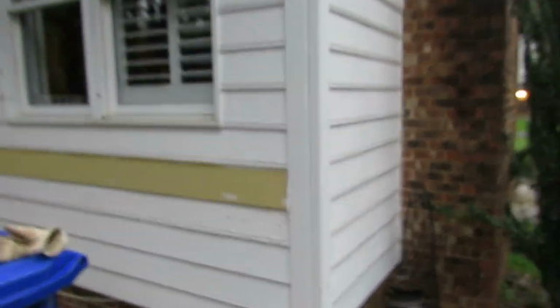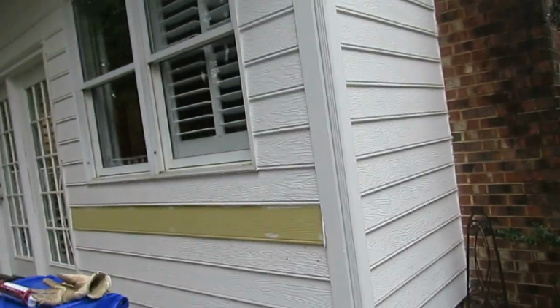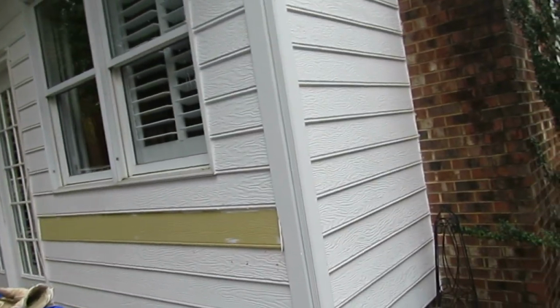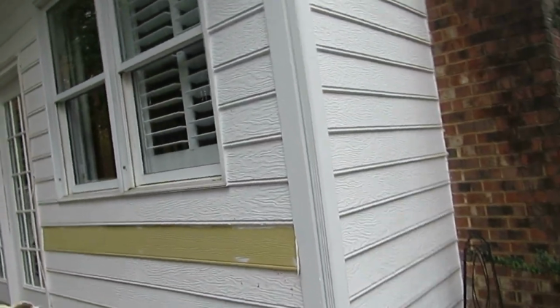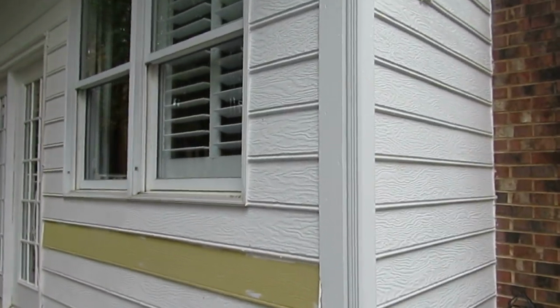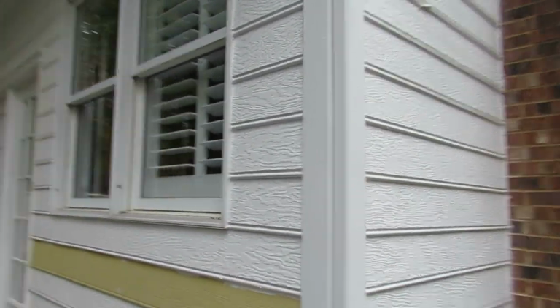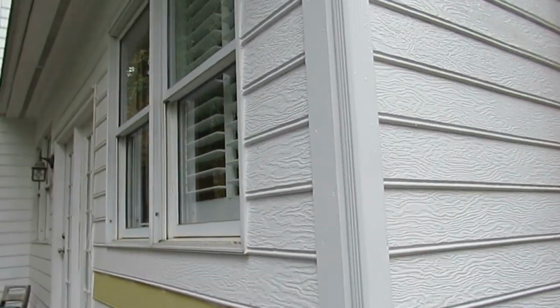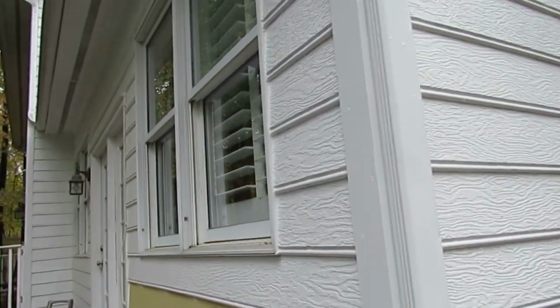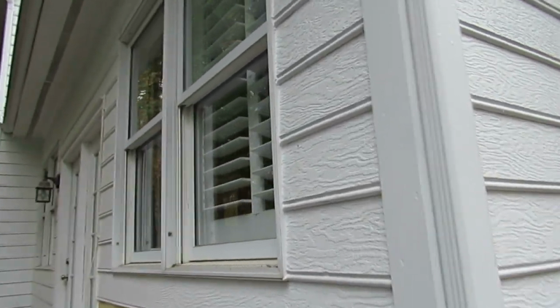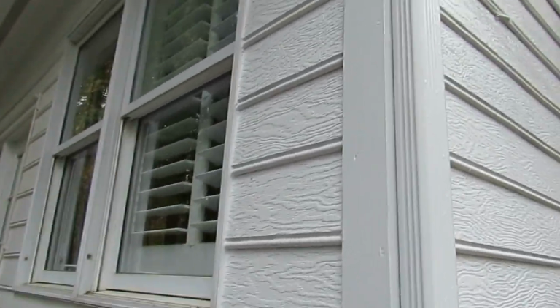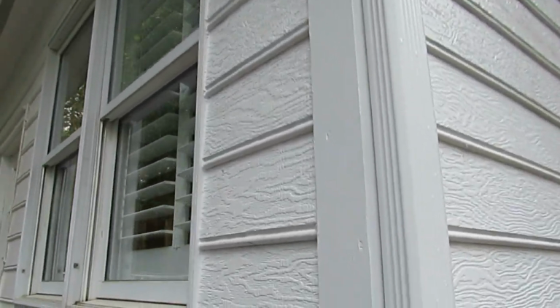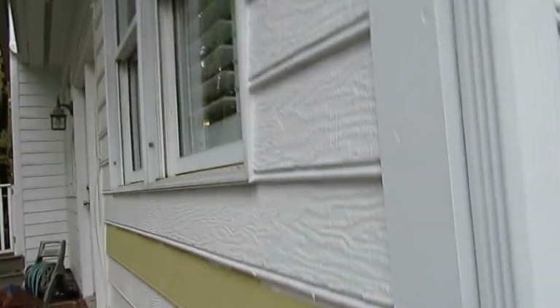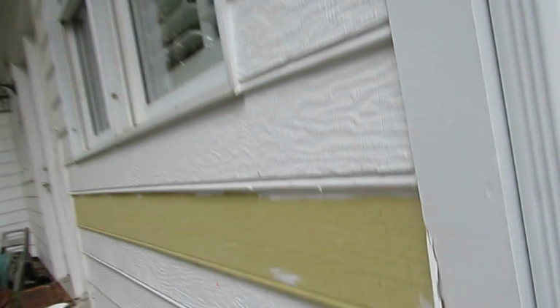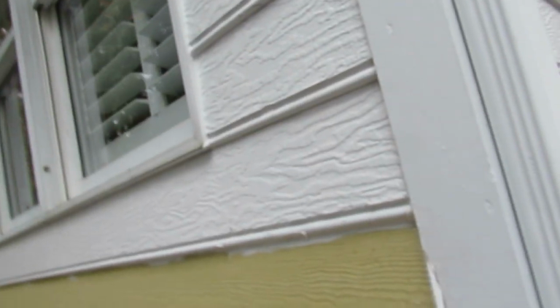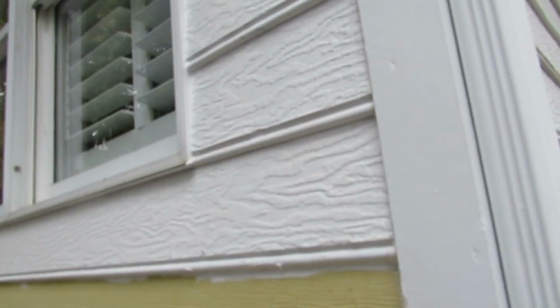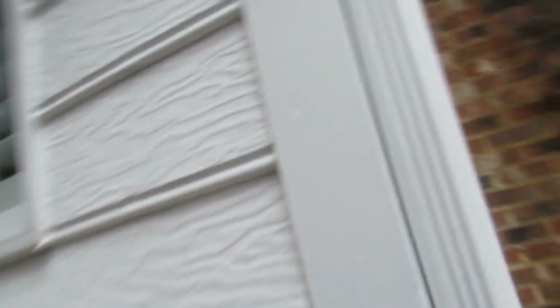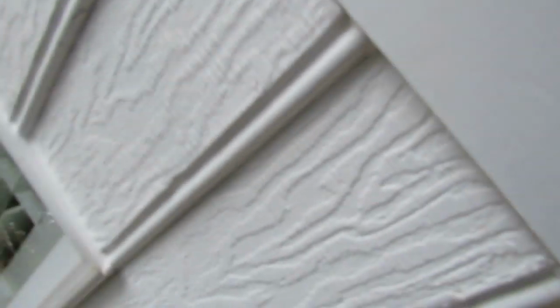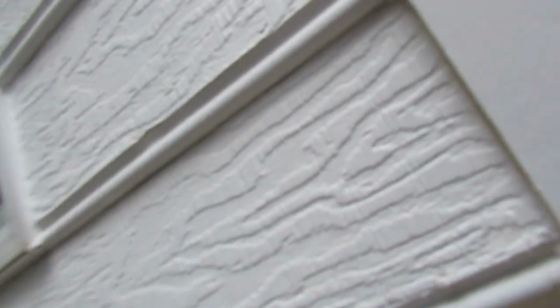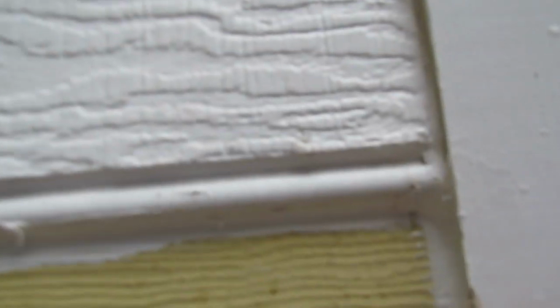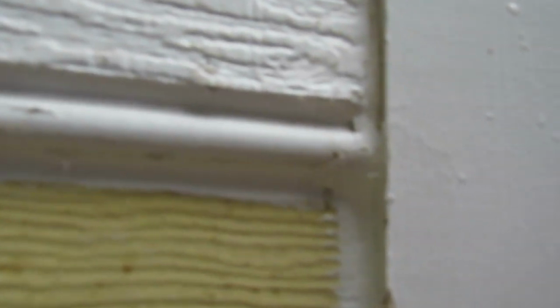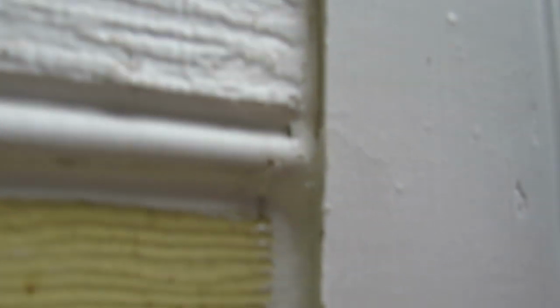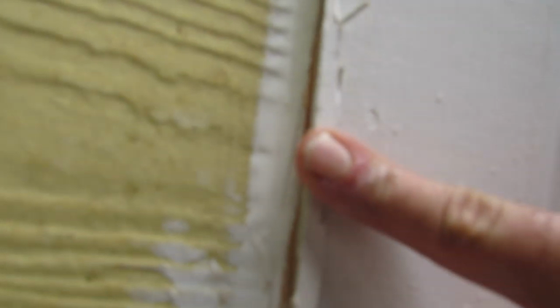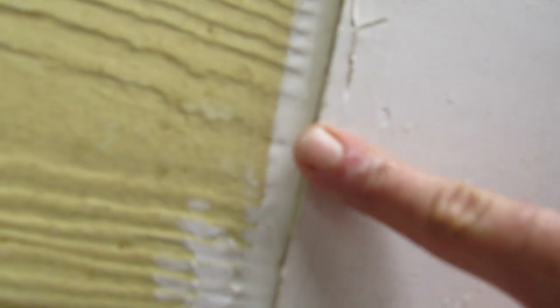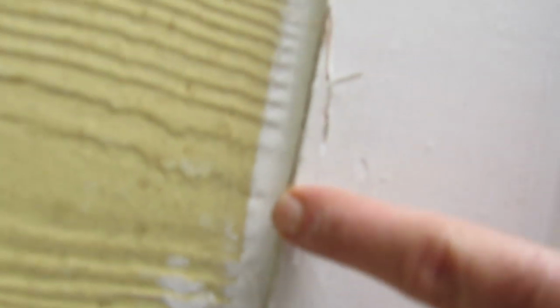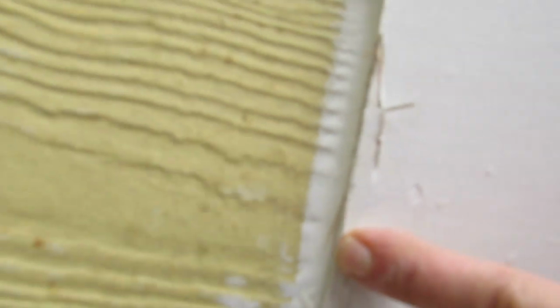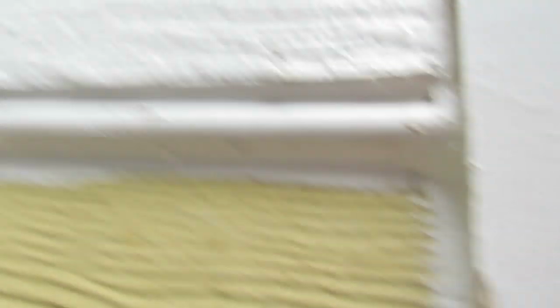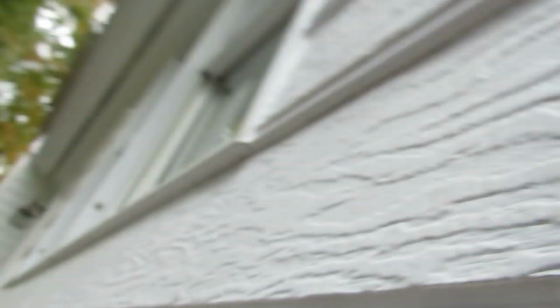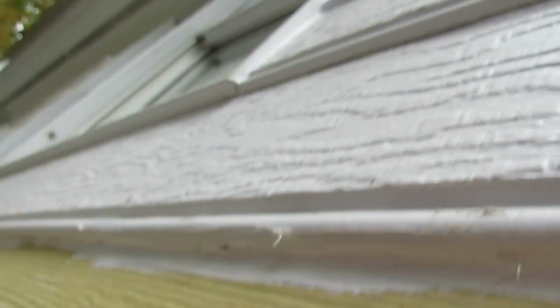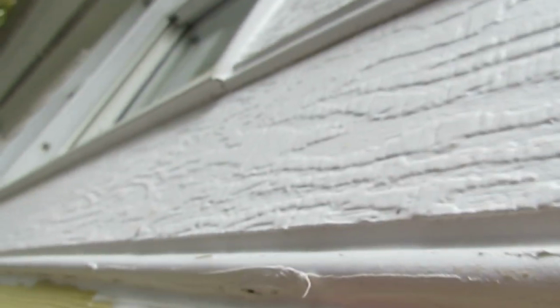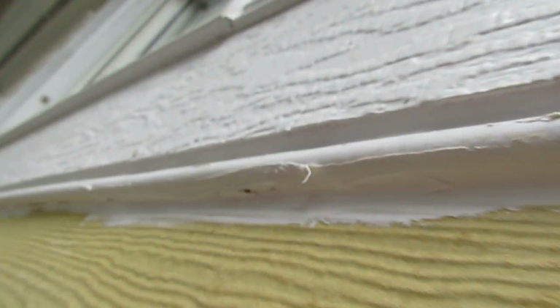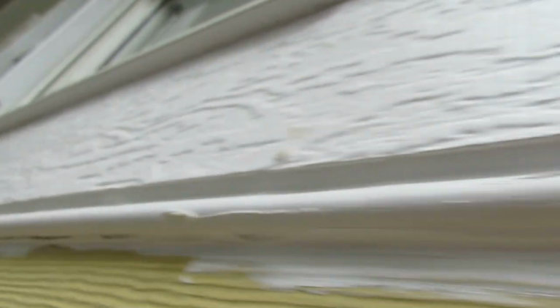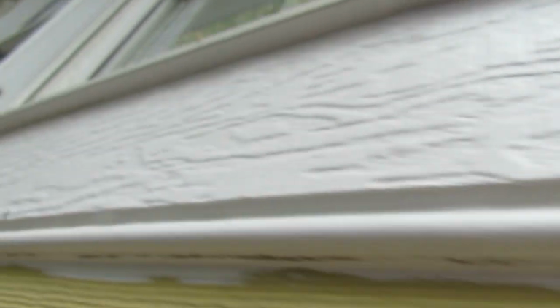Good morning, boys and girls. This is Lee with Craftsman Direct, and I'm here to teach you something about James Hardy siding. Here we're doing a repair. Most folks know you've got to caulk the left and the right that goes by the trim board, but they don't caulk the underneath side.